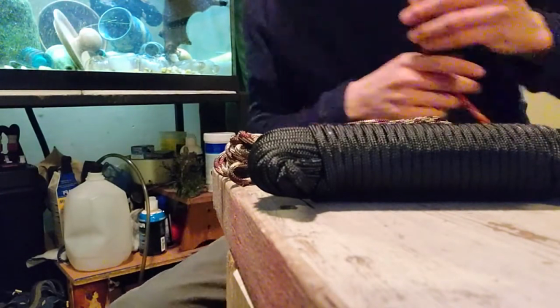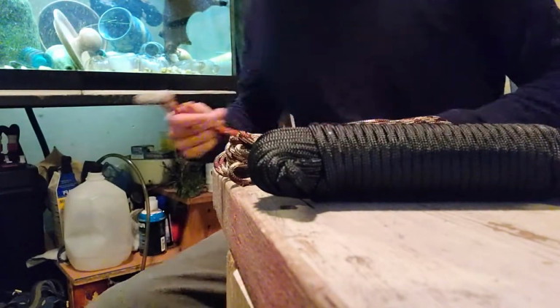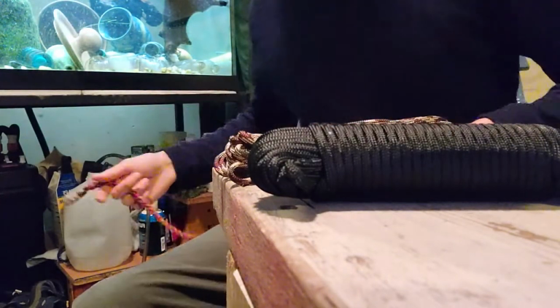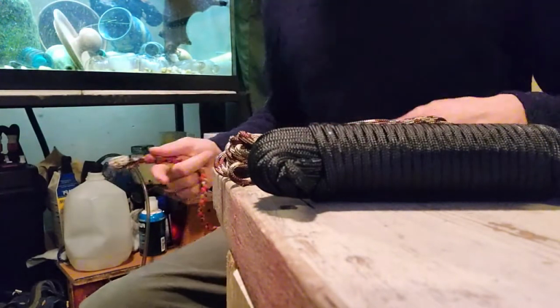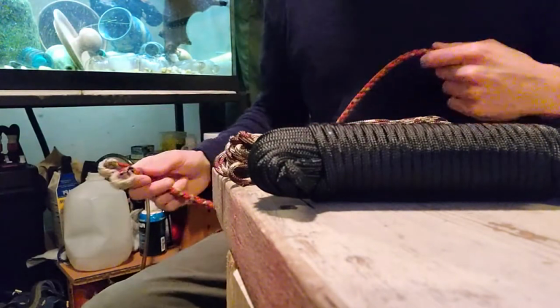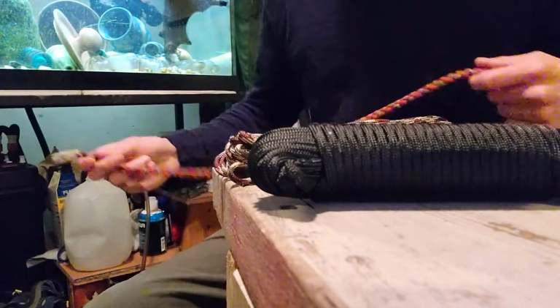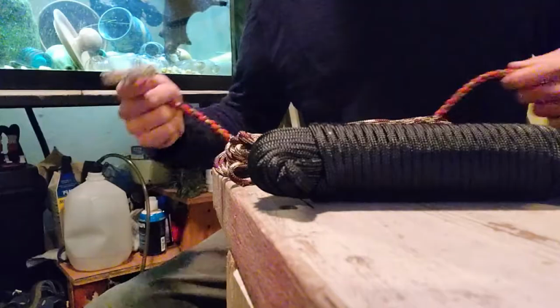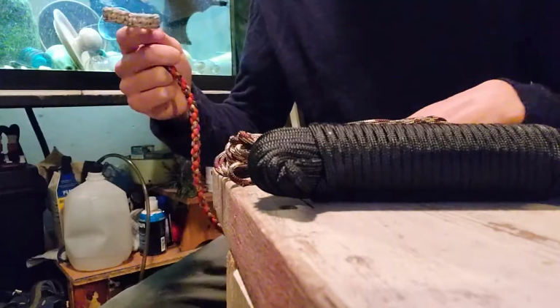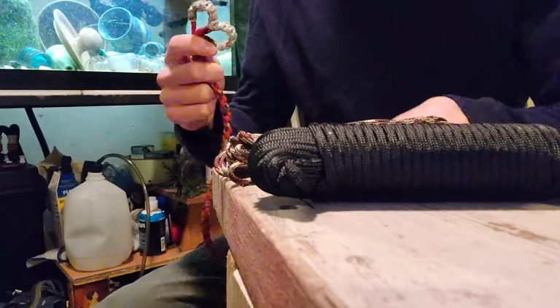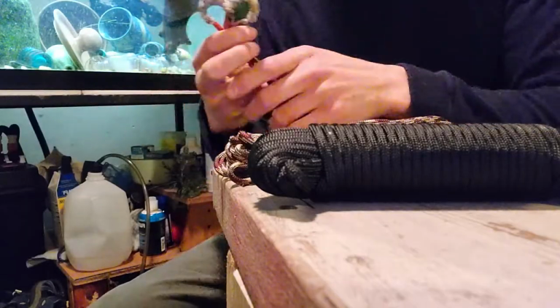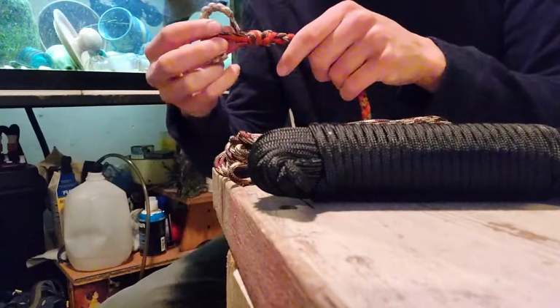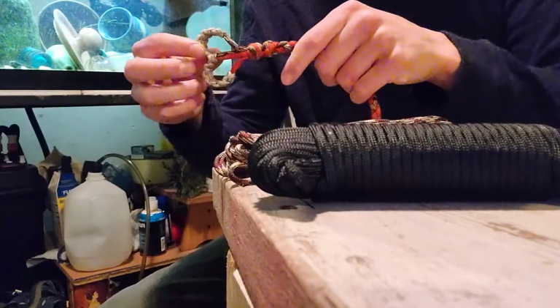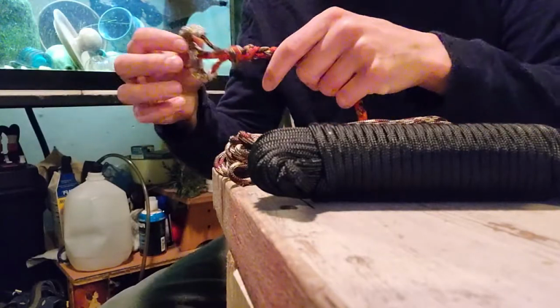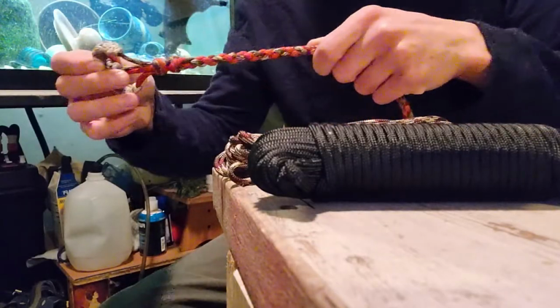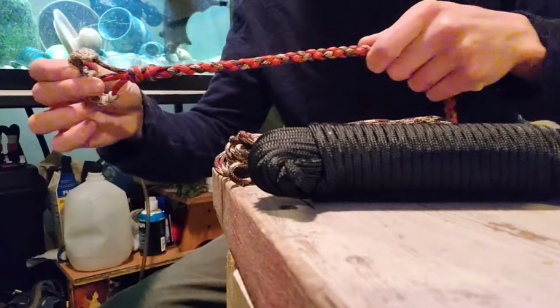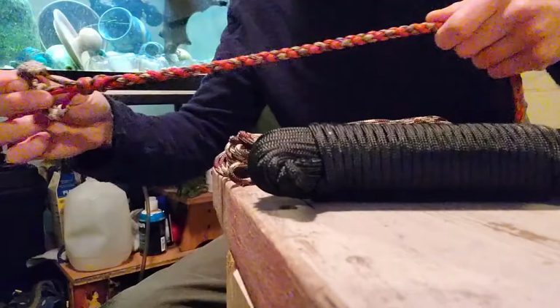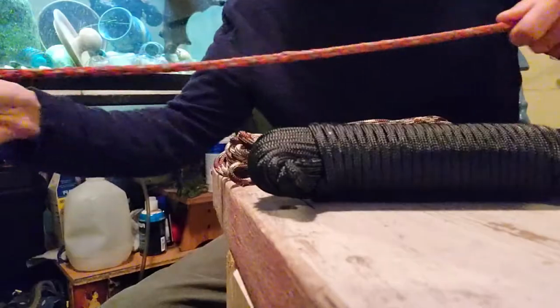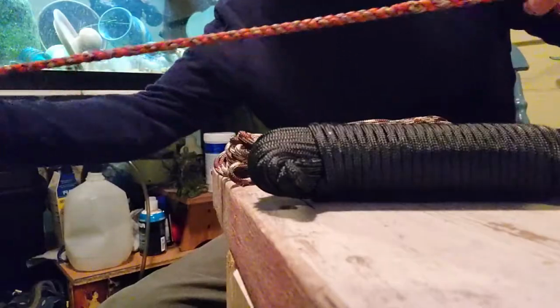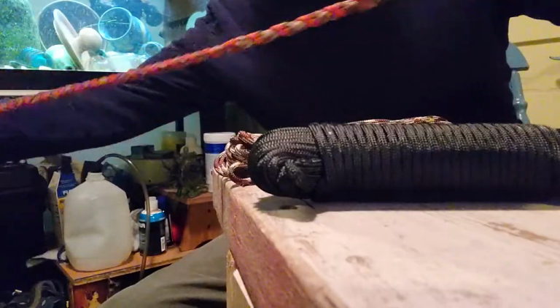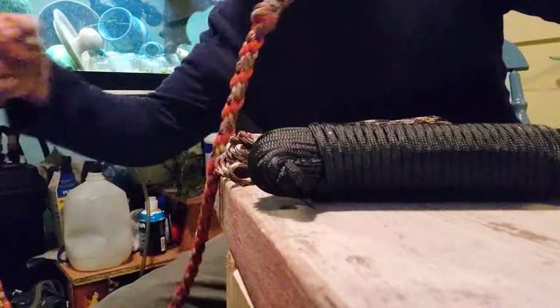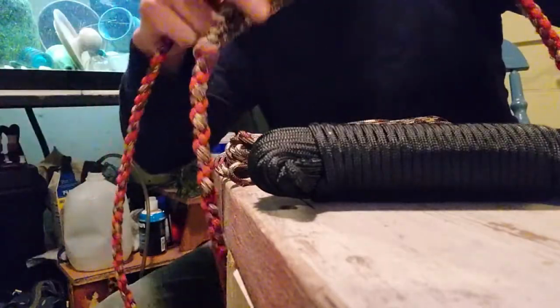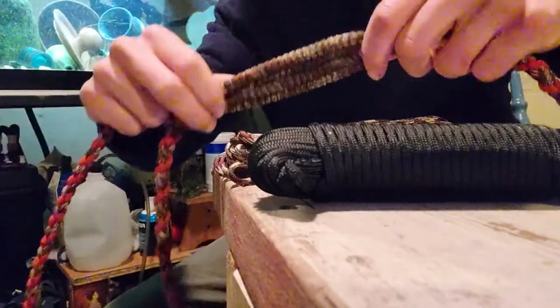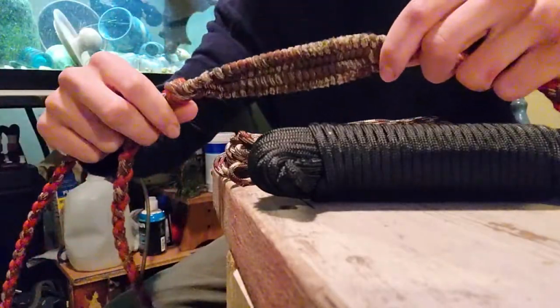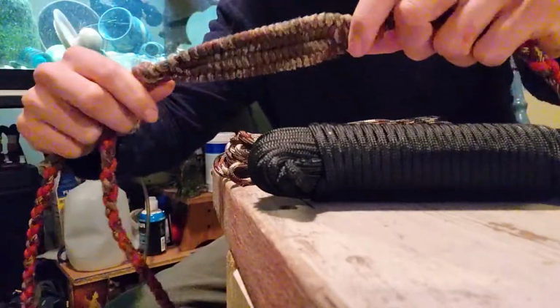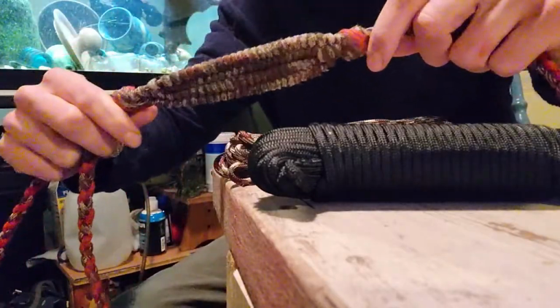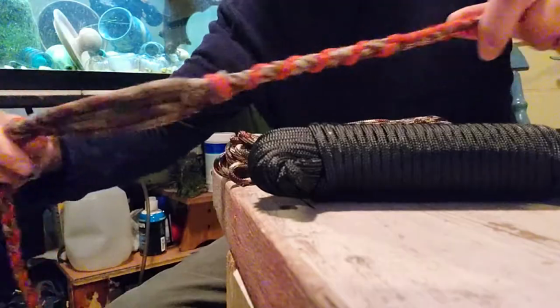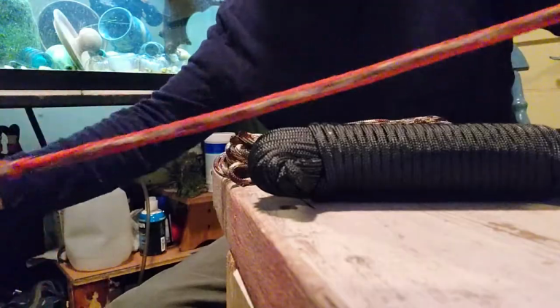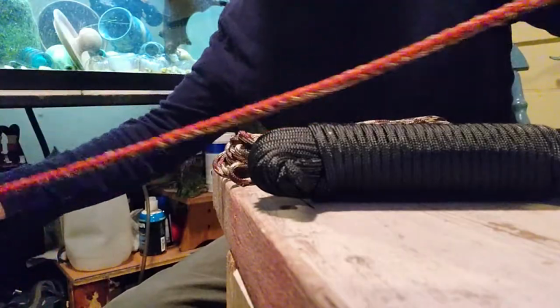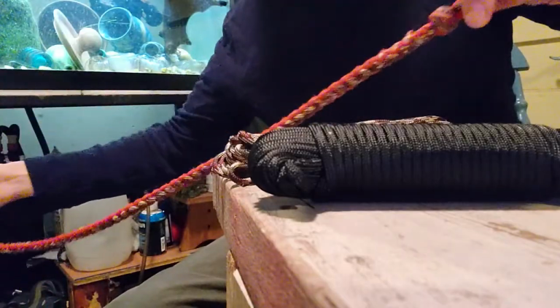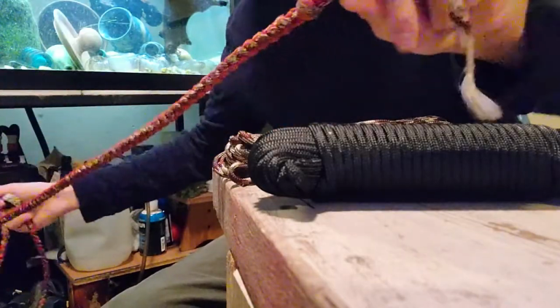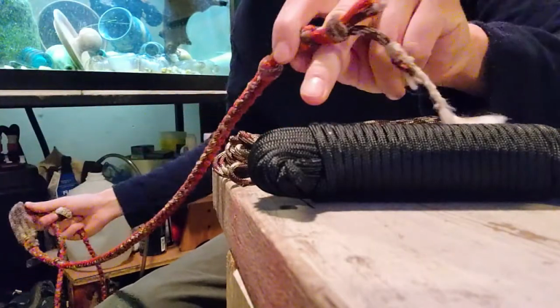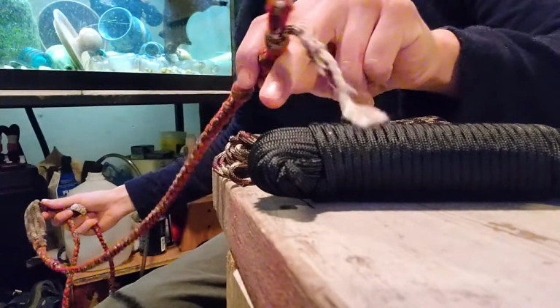Hey everybody, it's Road Dog and today I'm going to show you how to make one of these braided slings that has a woven pouch and a whipcracker at the end.